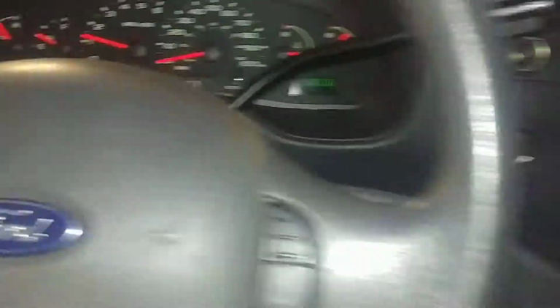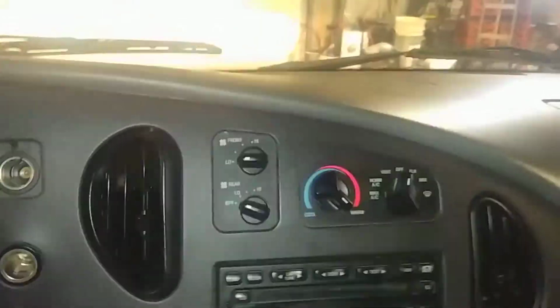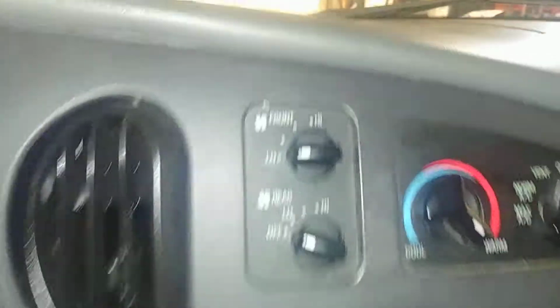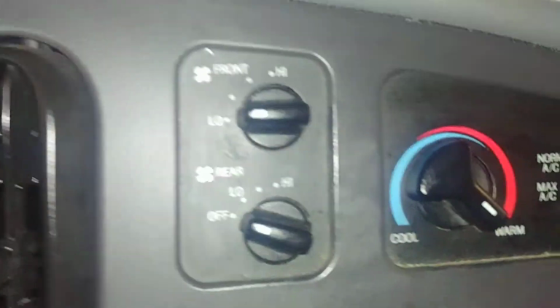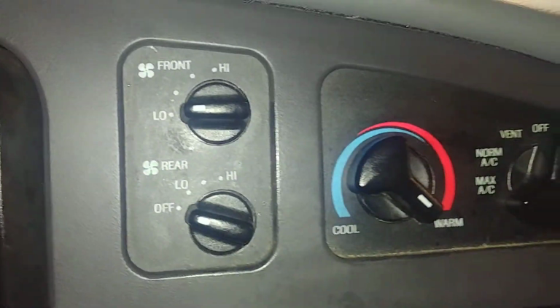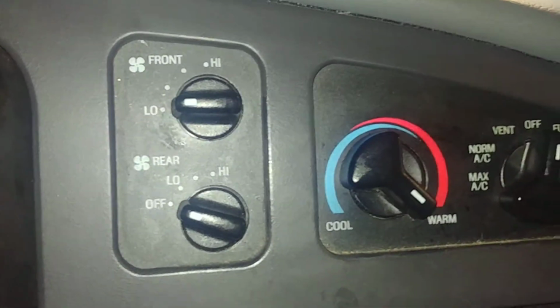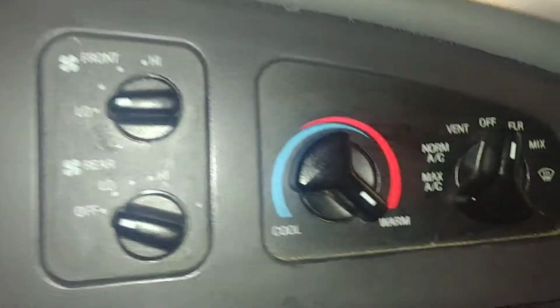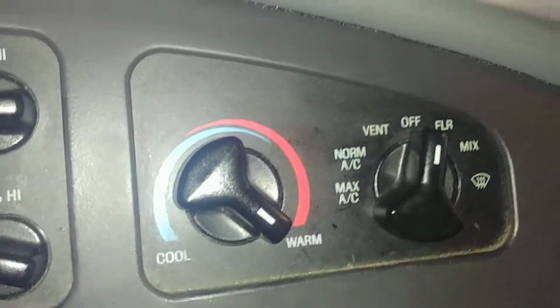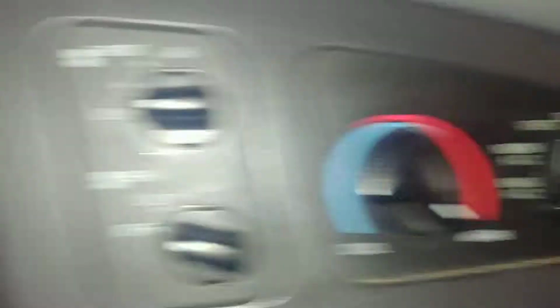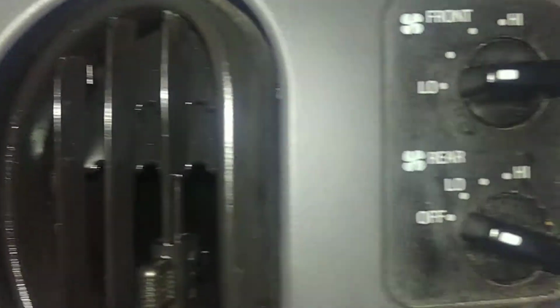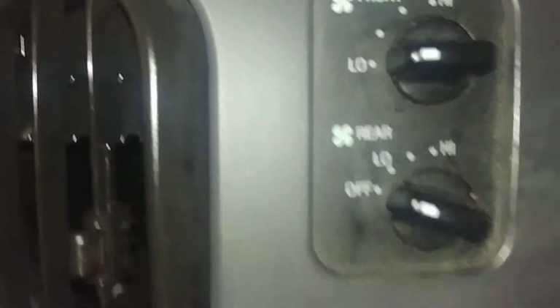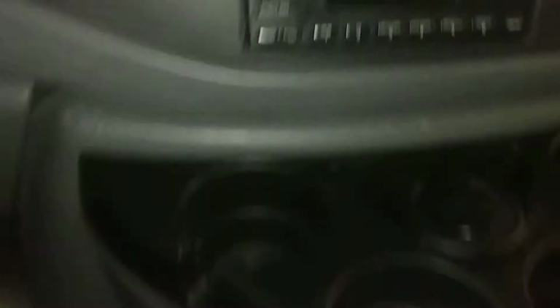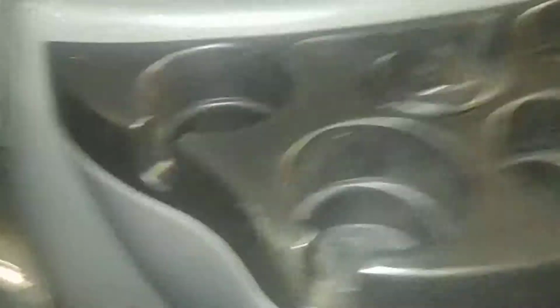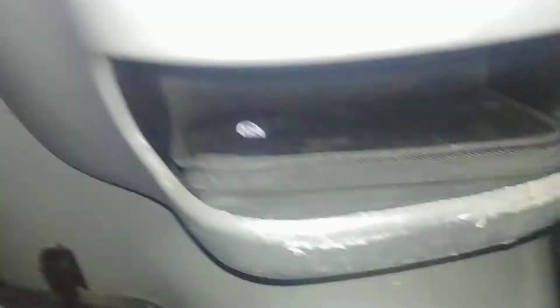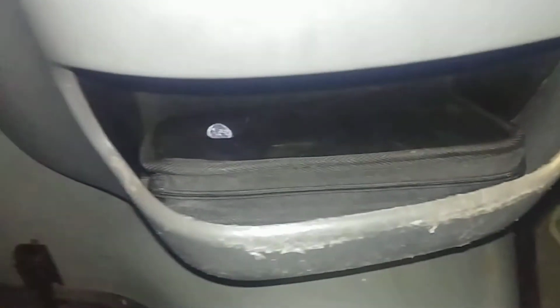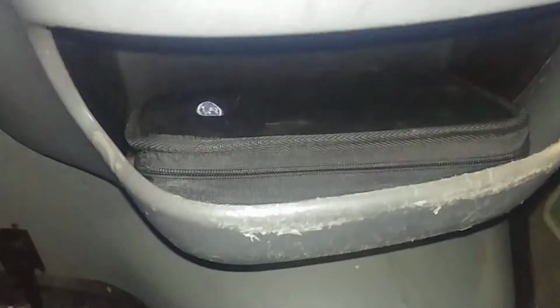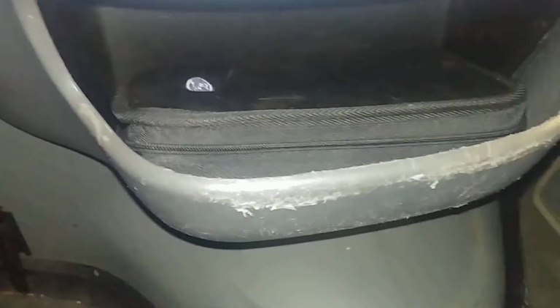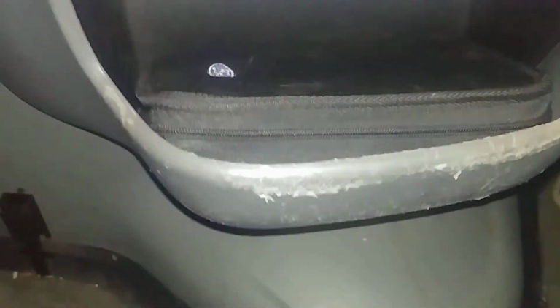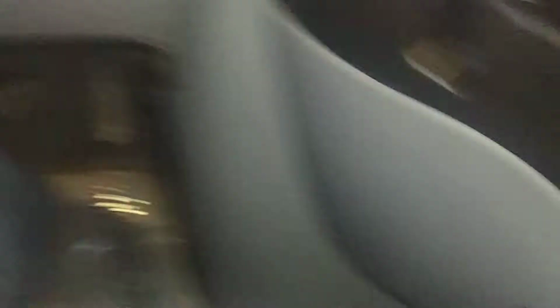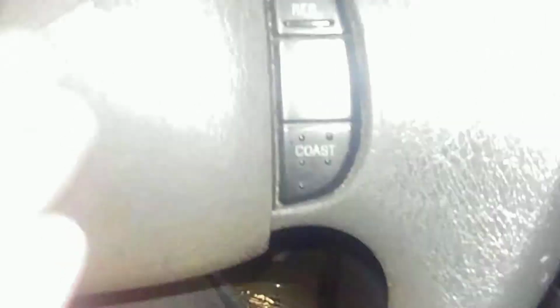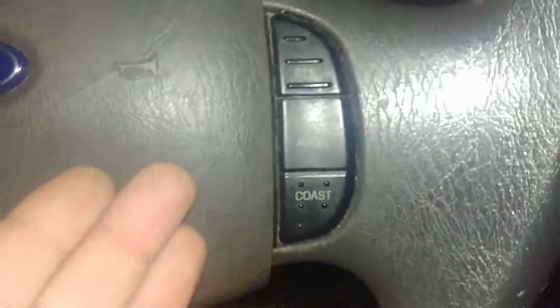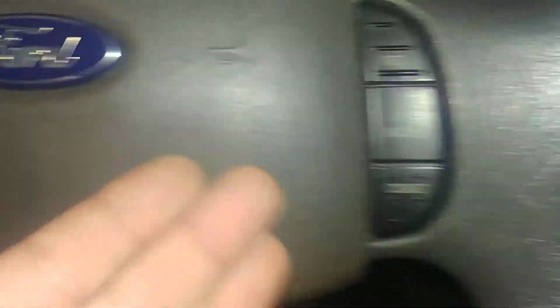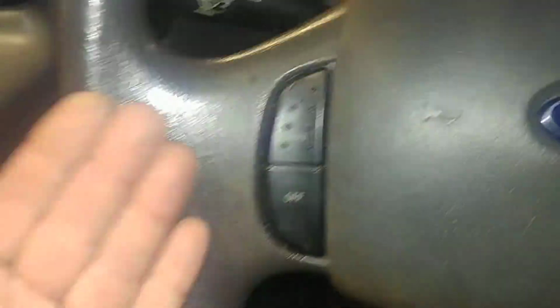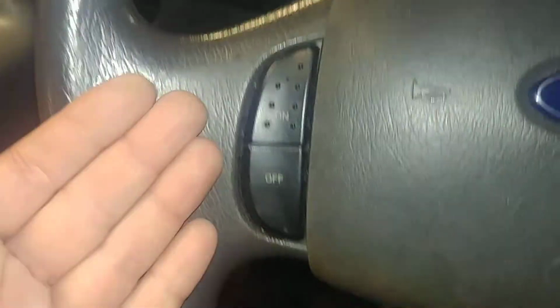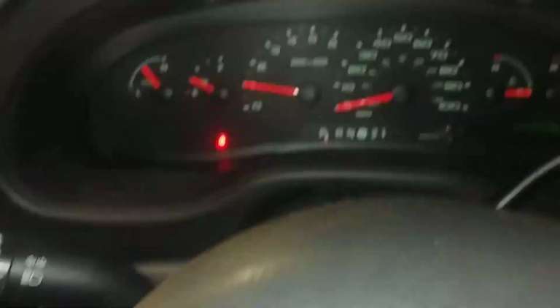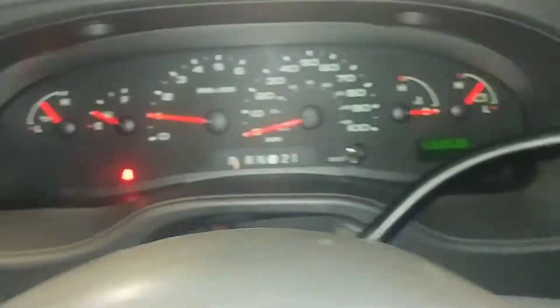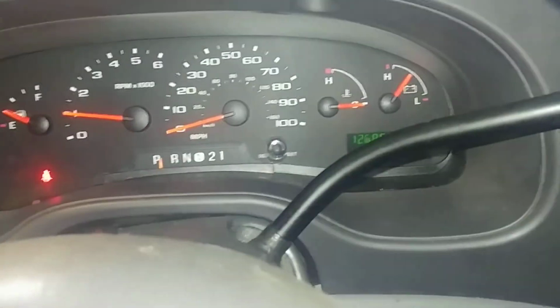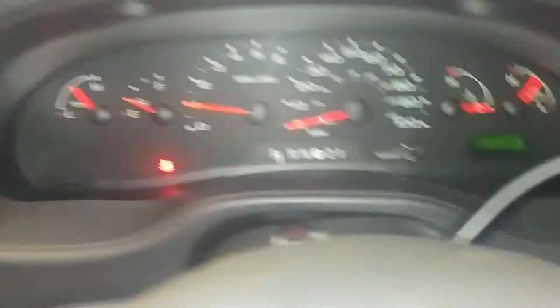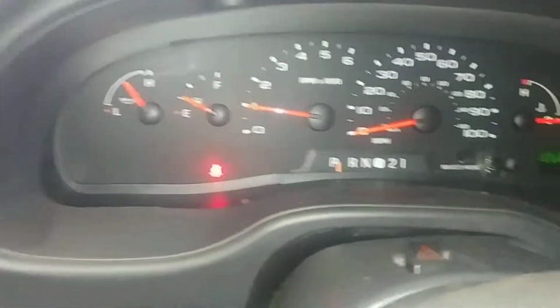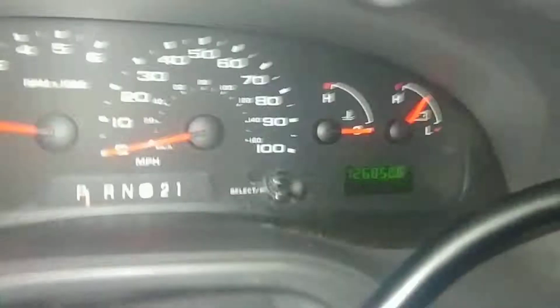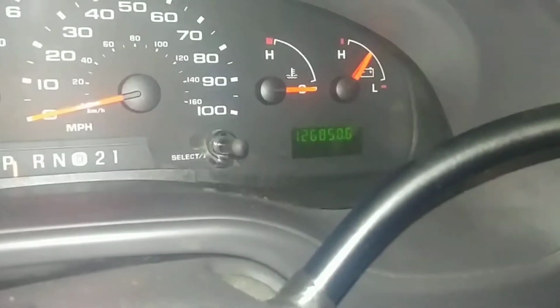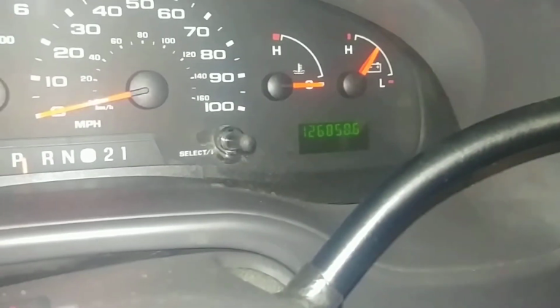You've got your AC controls up here, and your rear AC controls as well. You've got cup holders here. Owner's manuals are tucked away right up in there. Stairwell controls on this side as well as this side.